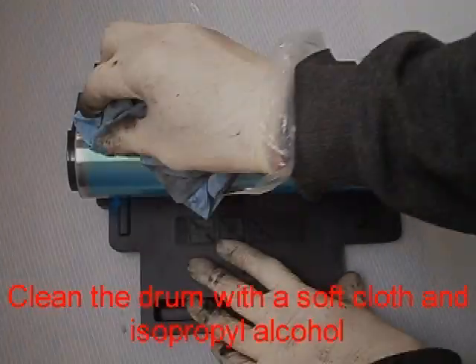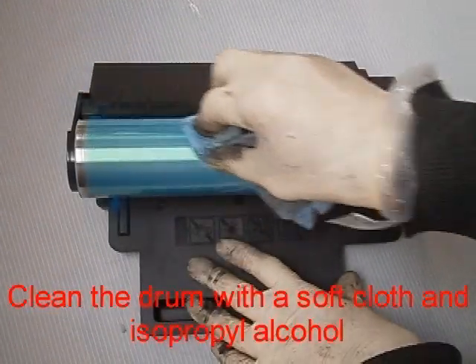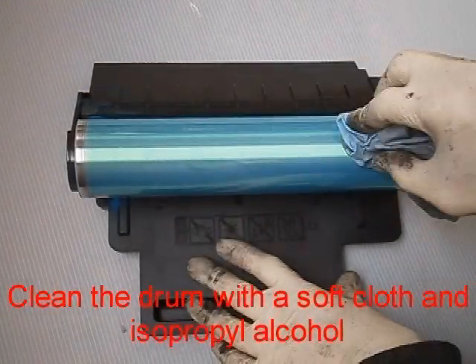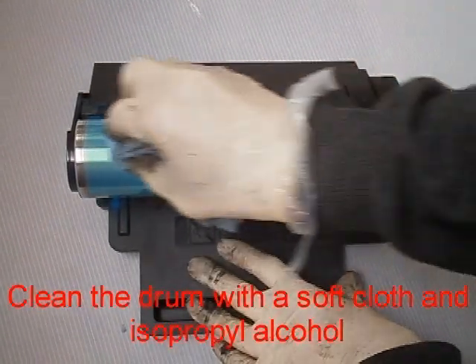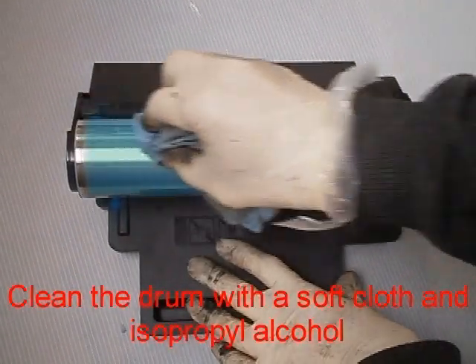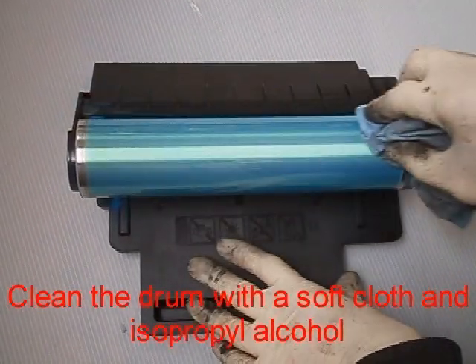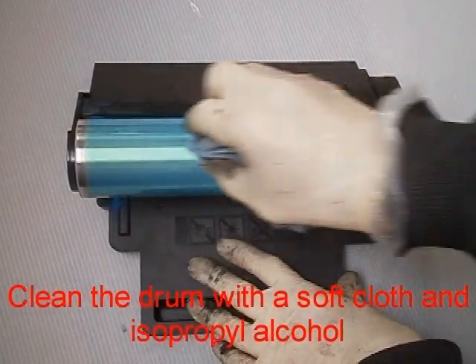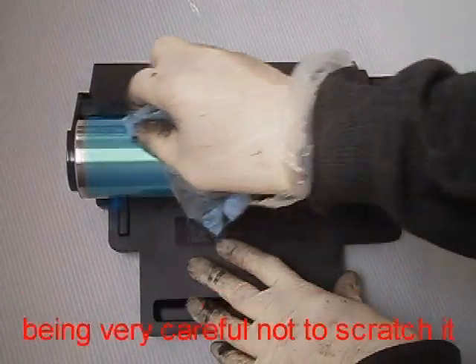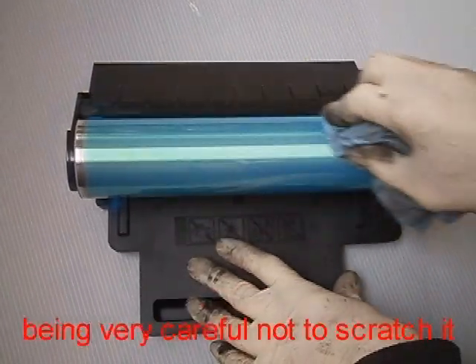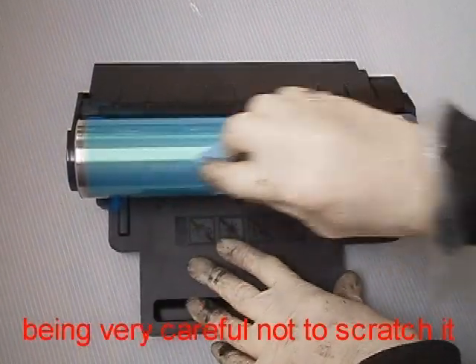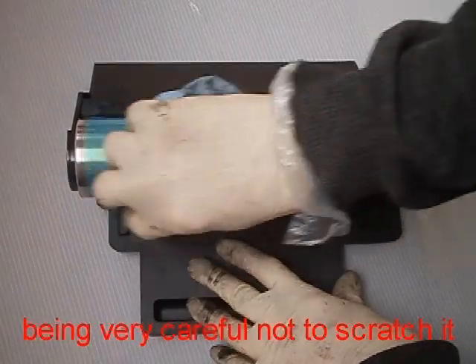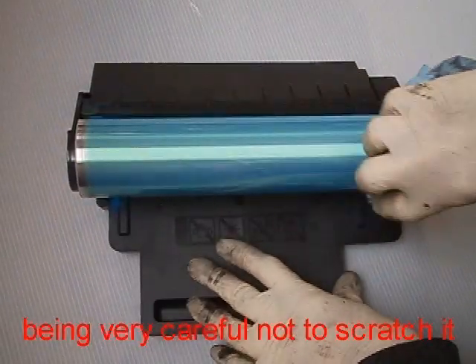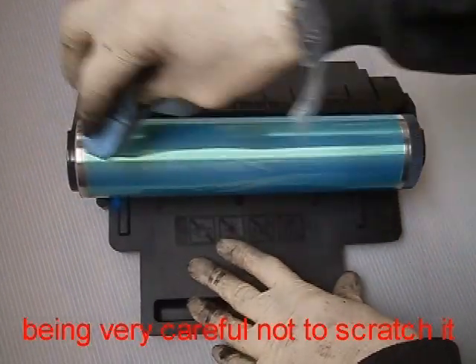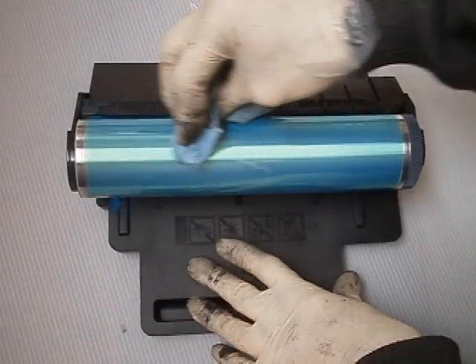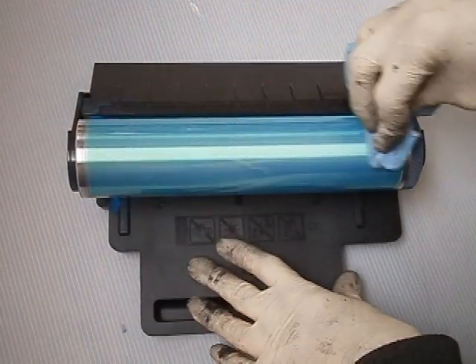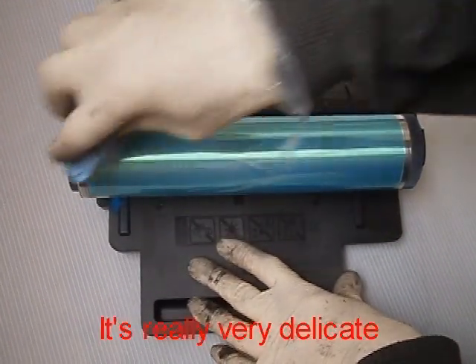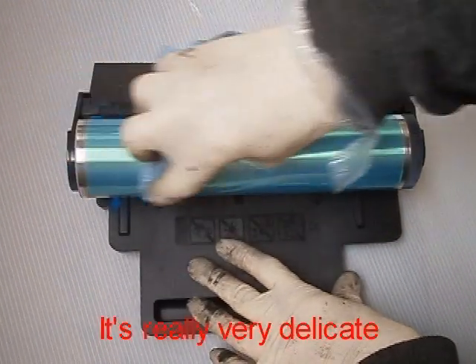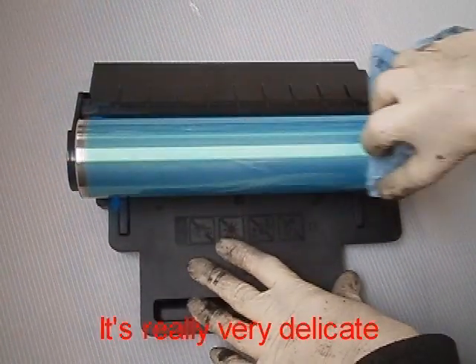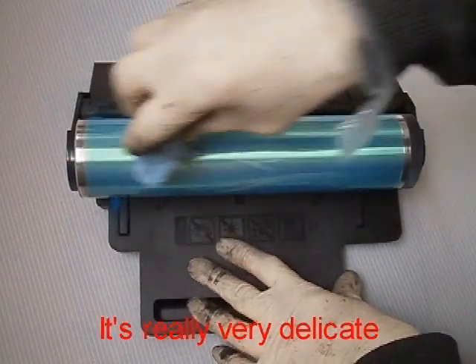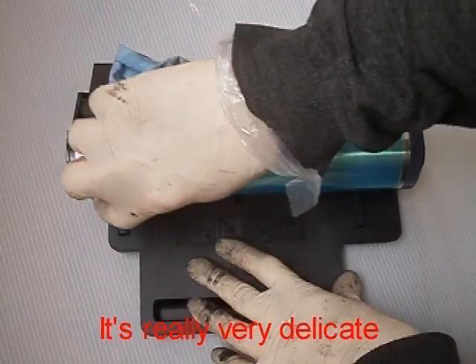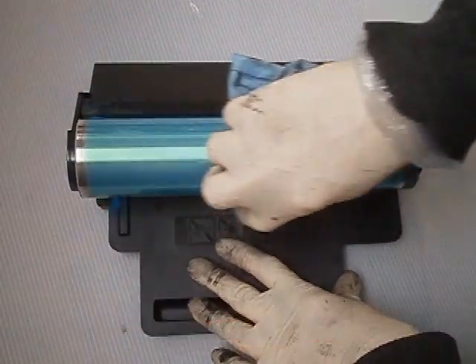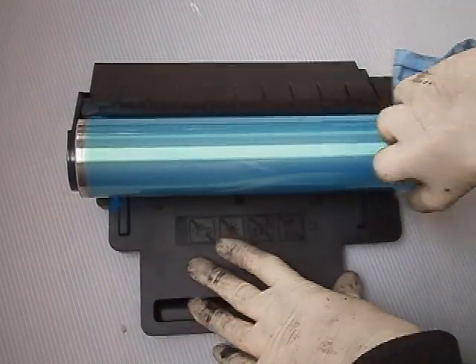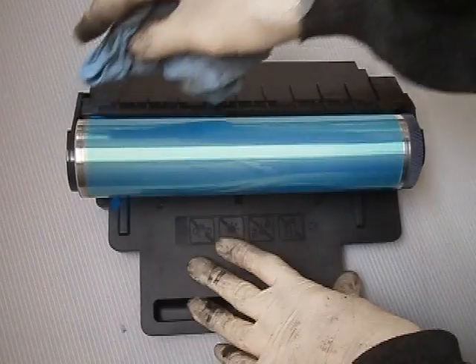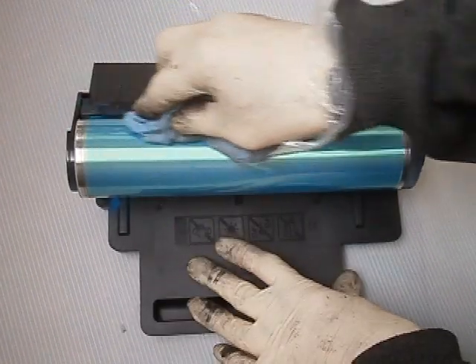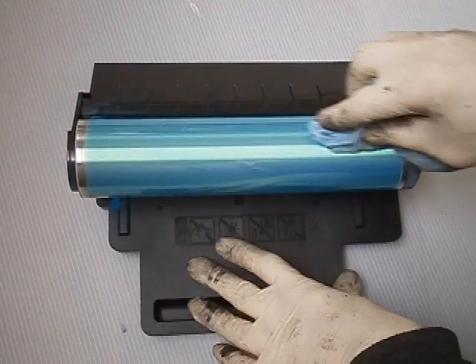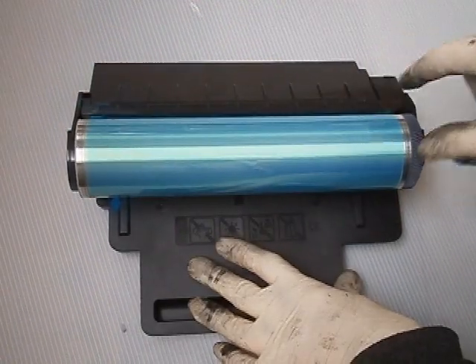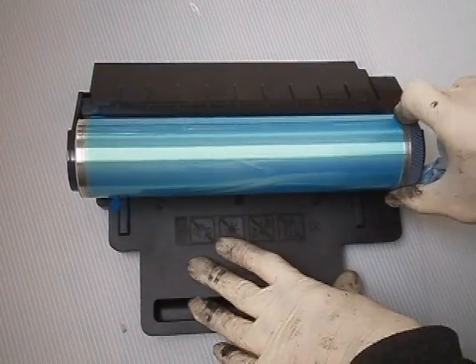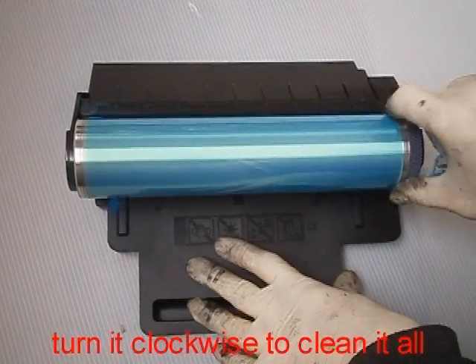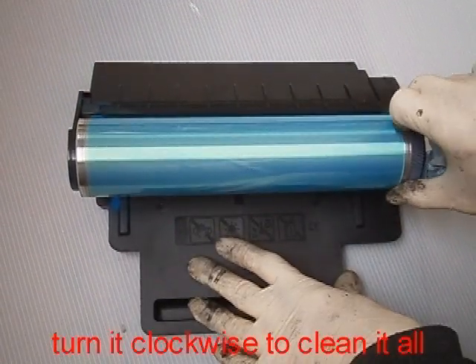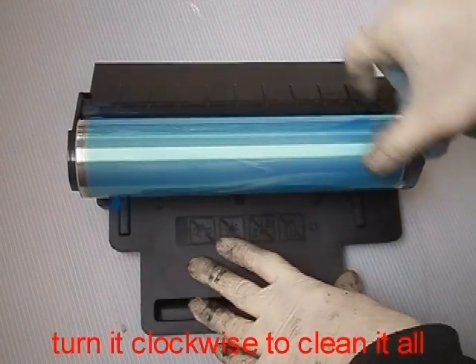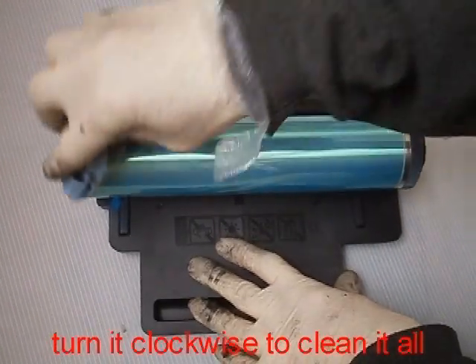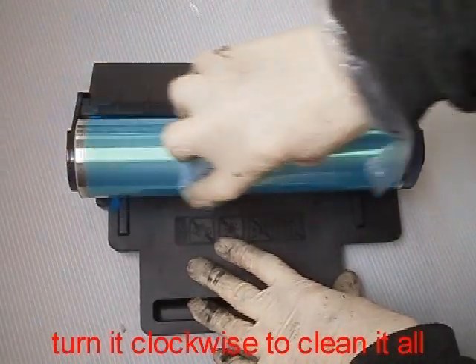Clean the drum with a soft cloth and isopropyl alcohol, being very careful not to scratch it. It's really very delicate. Turn it clockwise to clean it all.